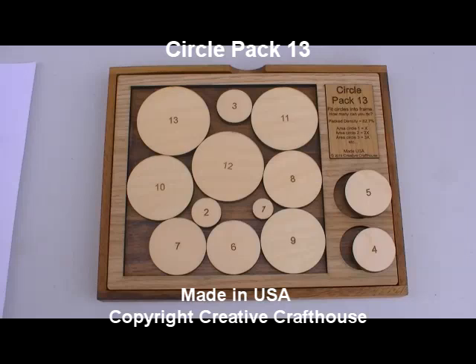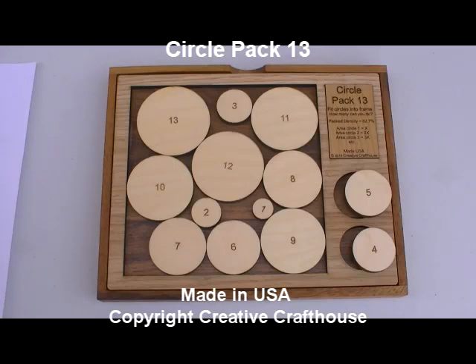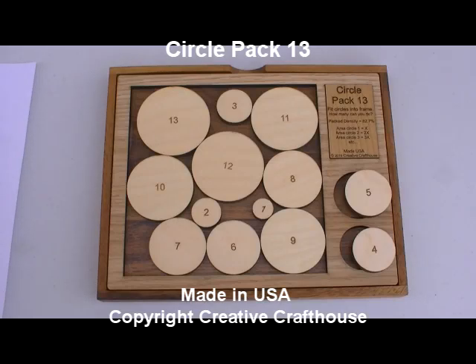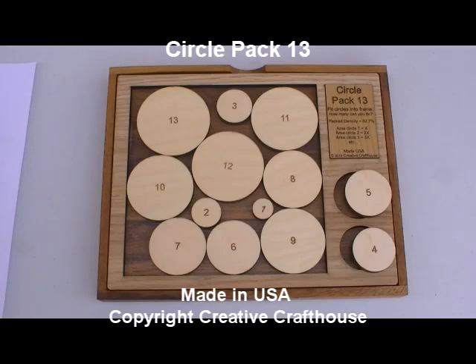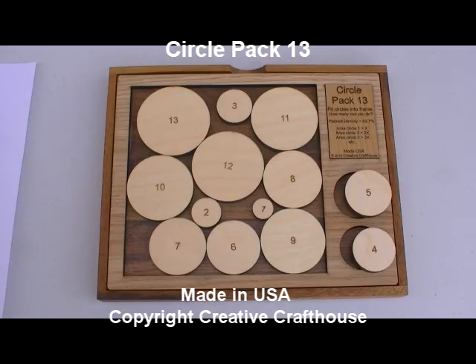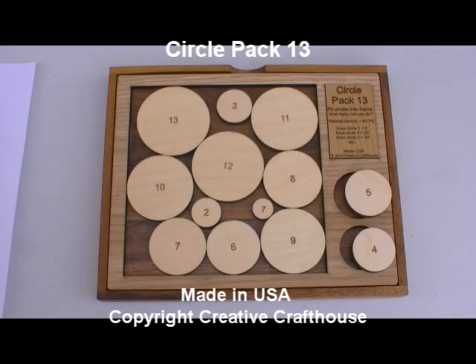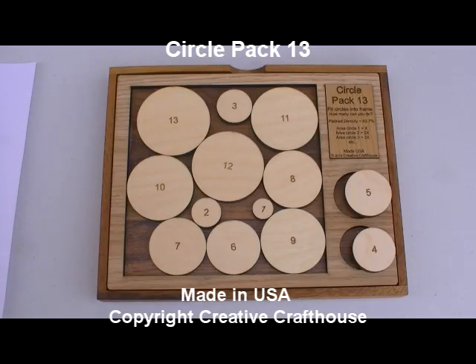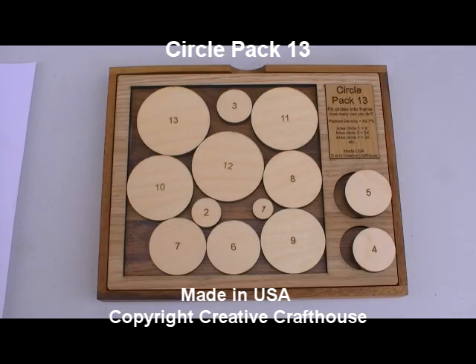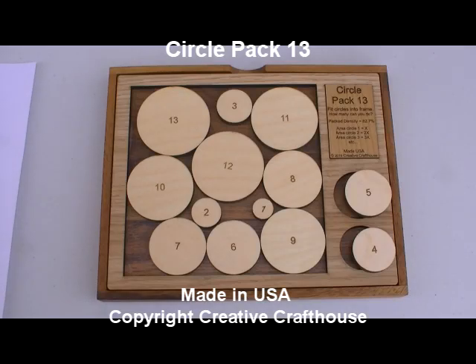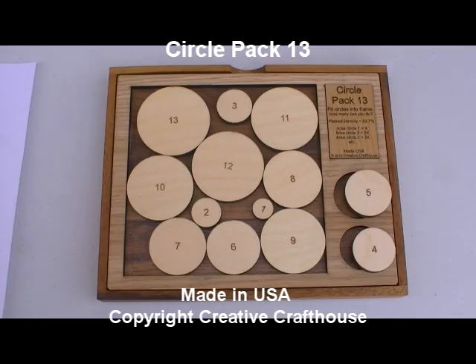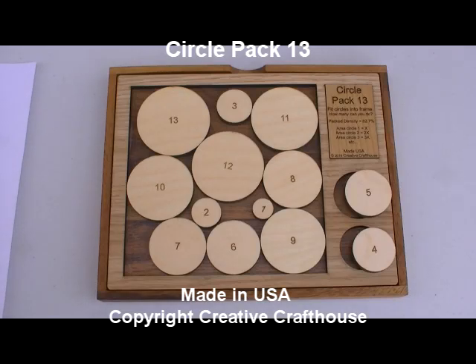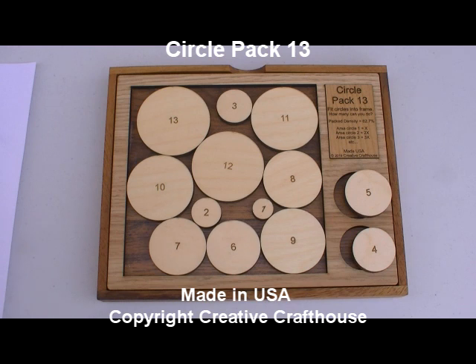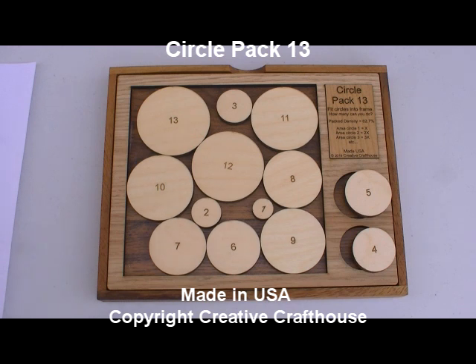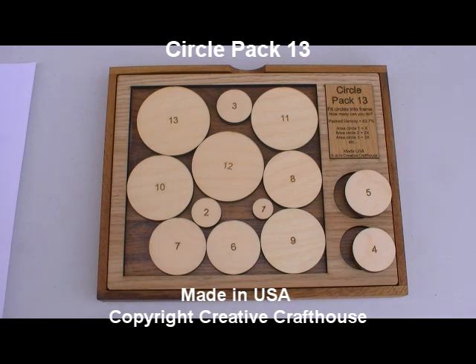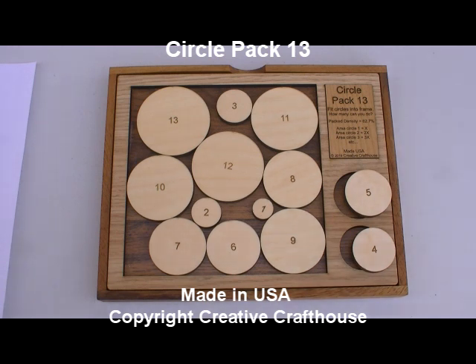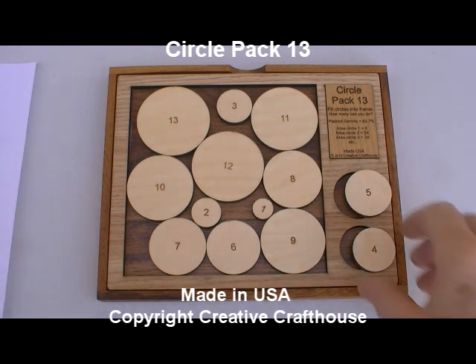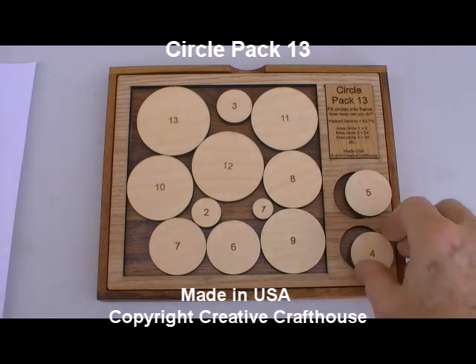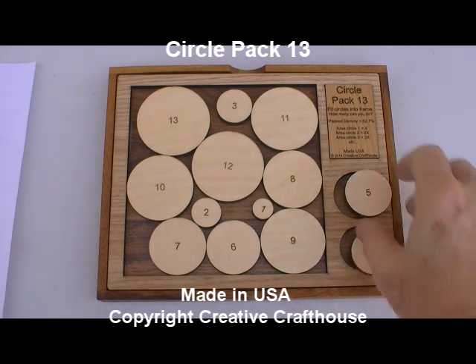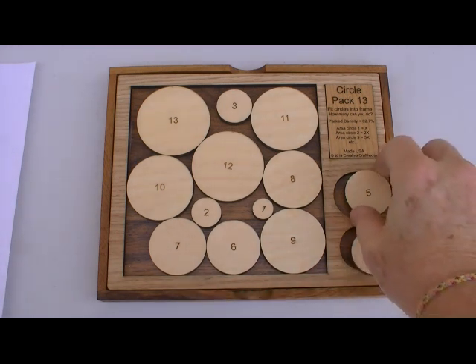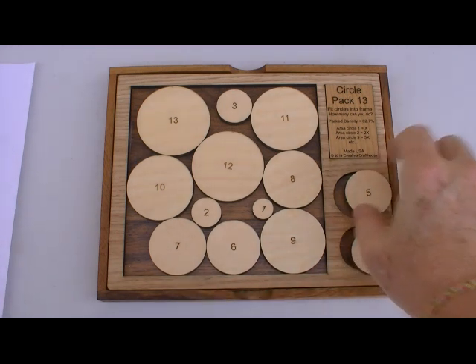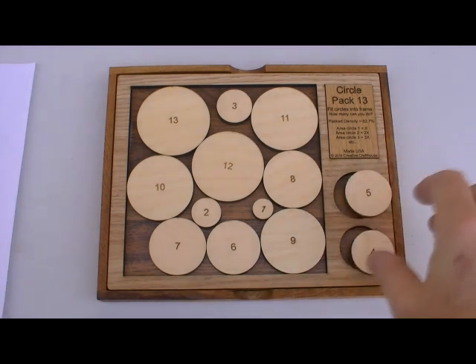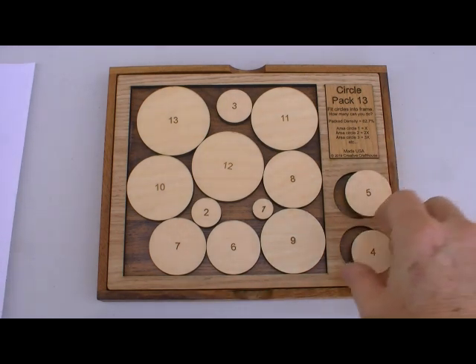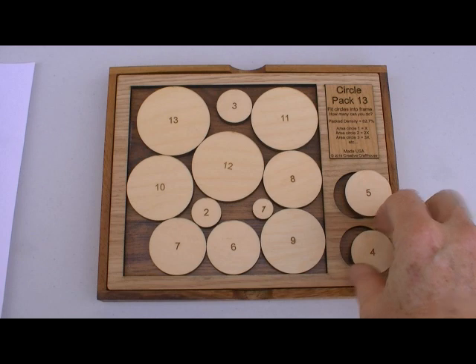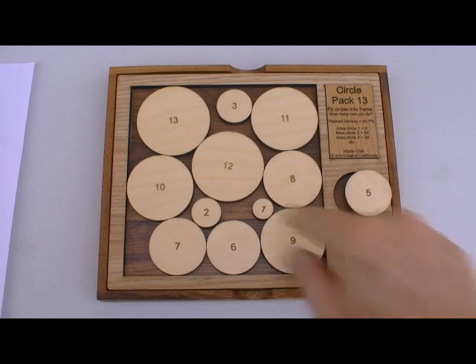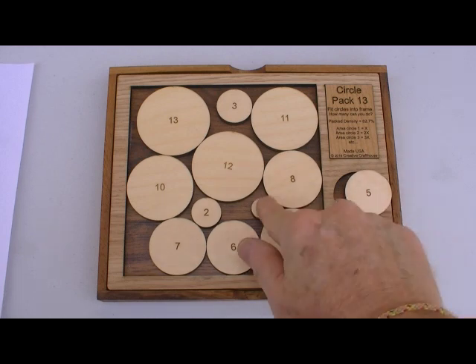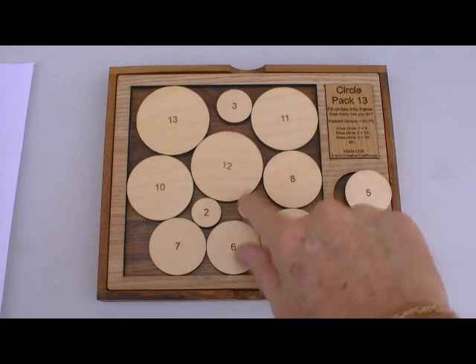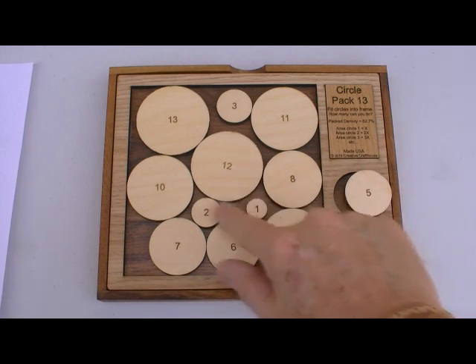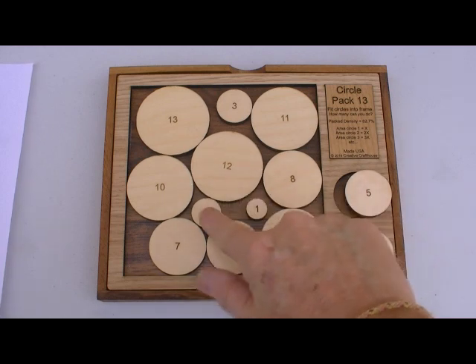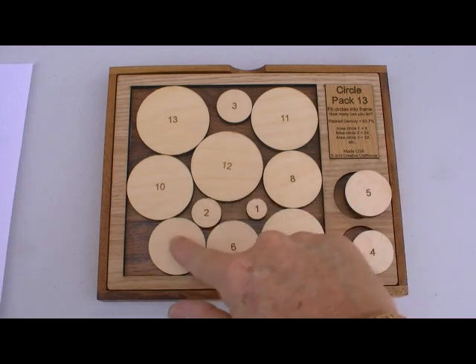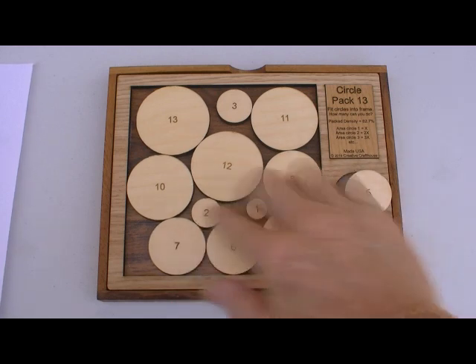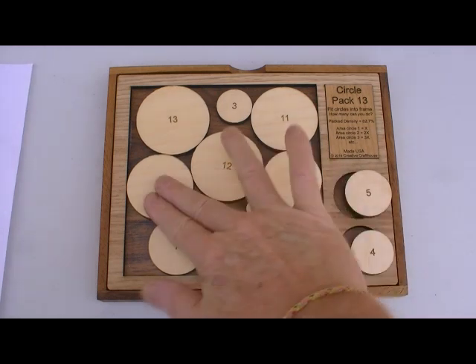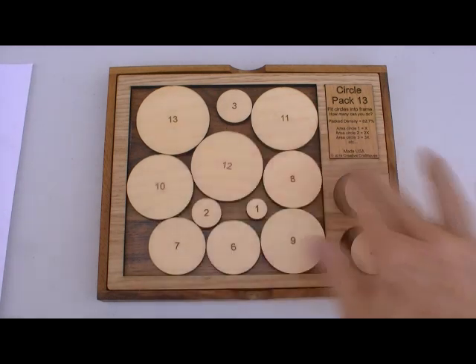Hi folks, this is Dave at Creative Craft House to show you our new Circle Pack 13. This is a wonderful little puzzle with some tremendous mathematical background. Some of you might find it interesting, but even if you don't, the puzzle is really kind of fun.